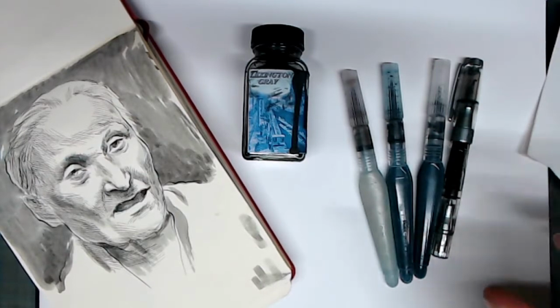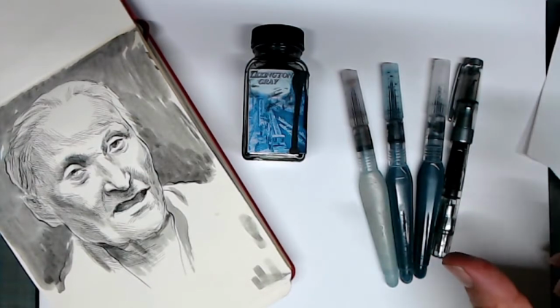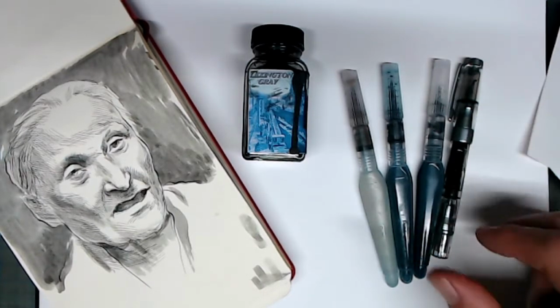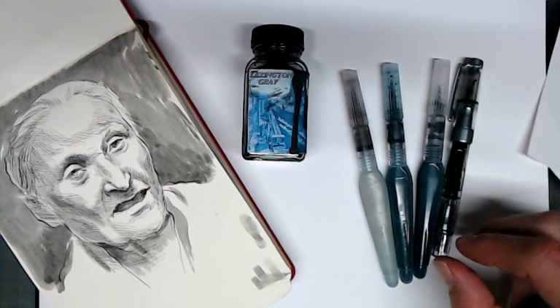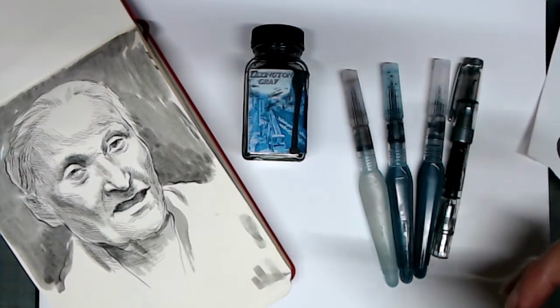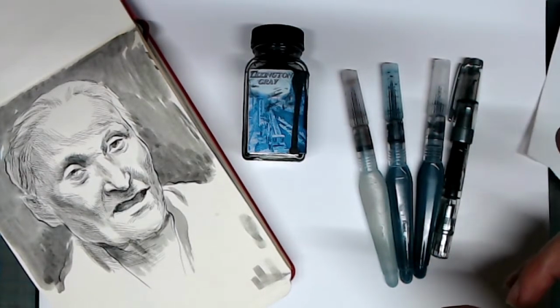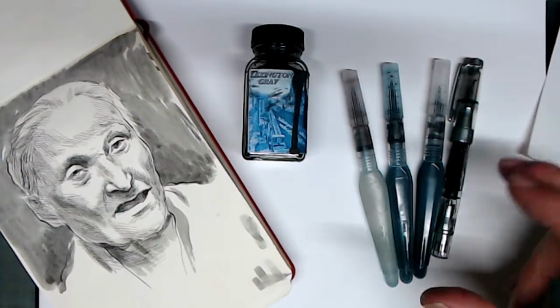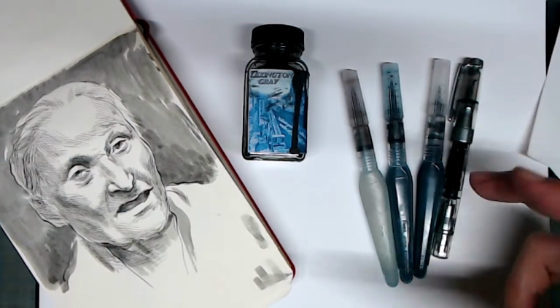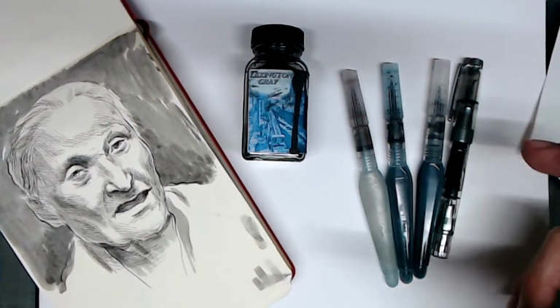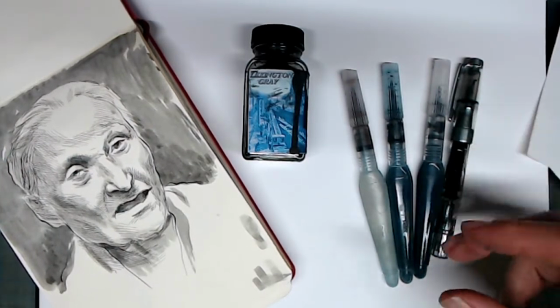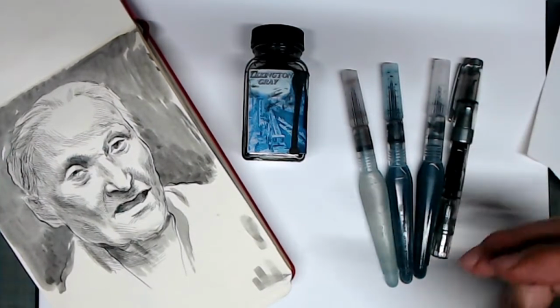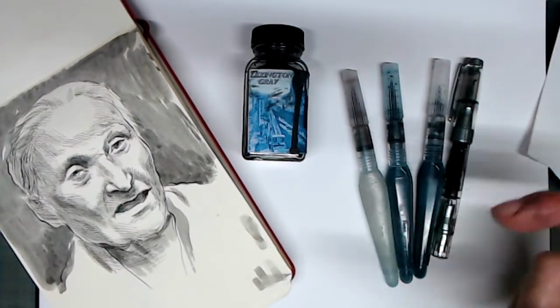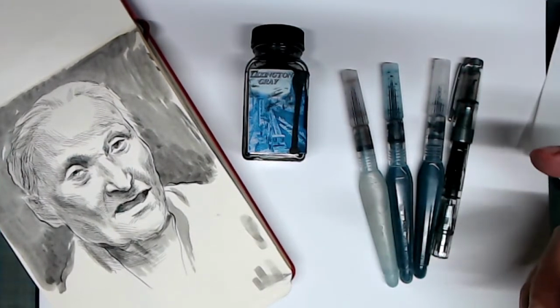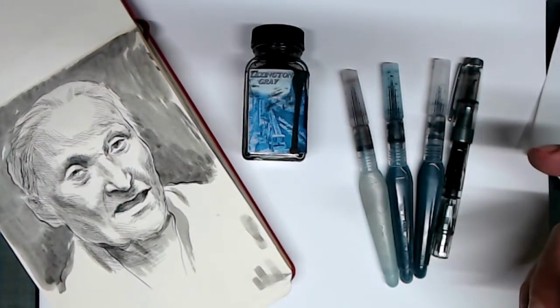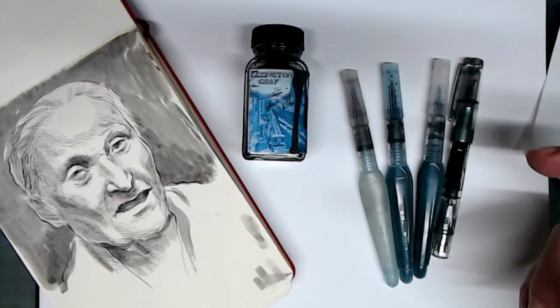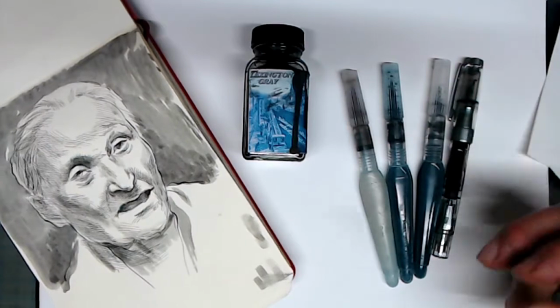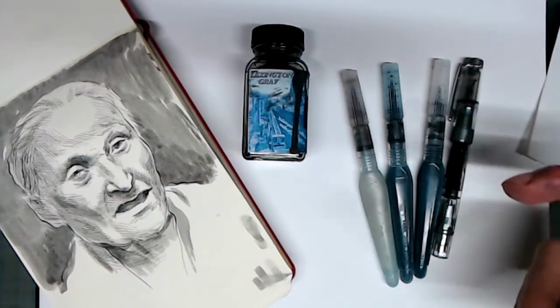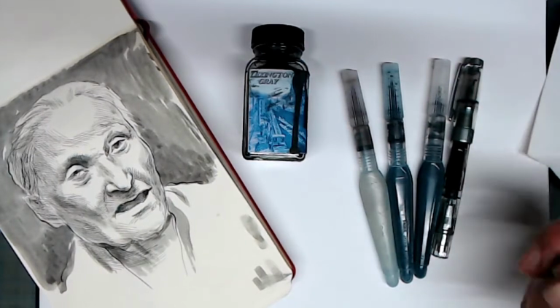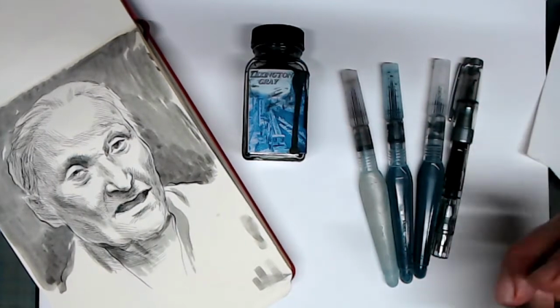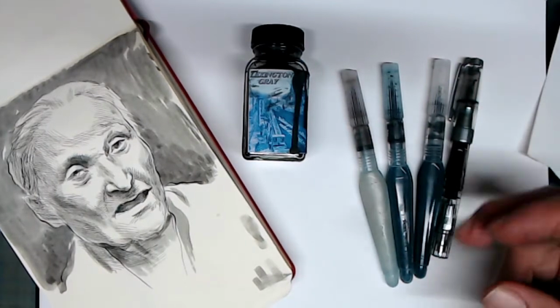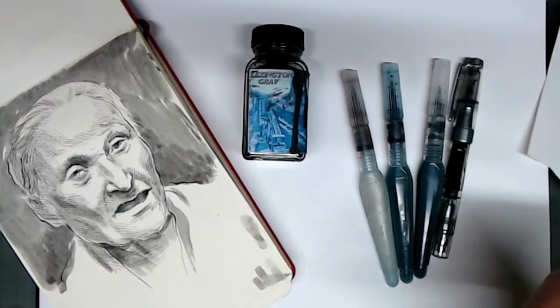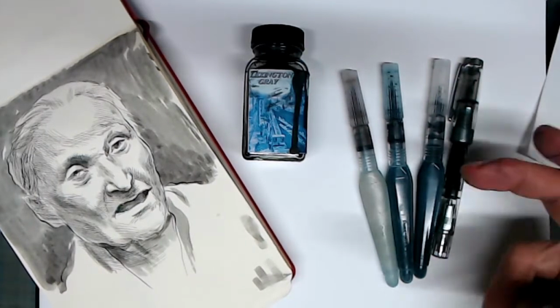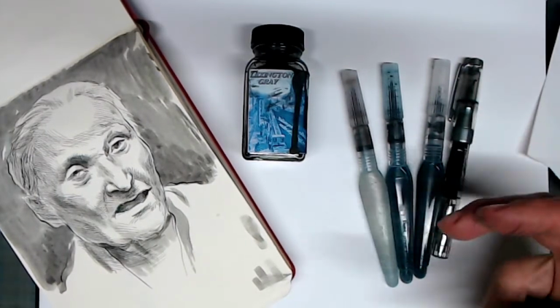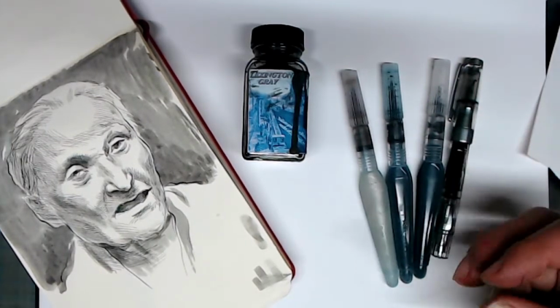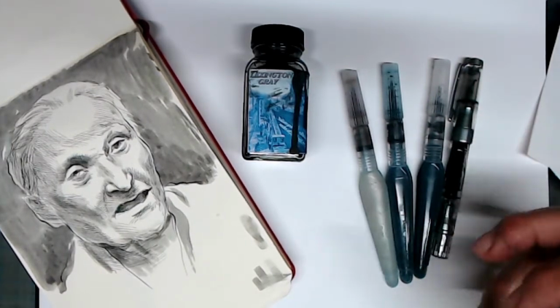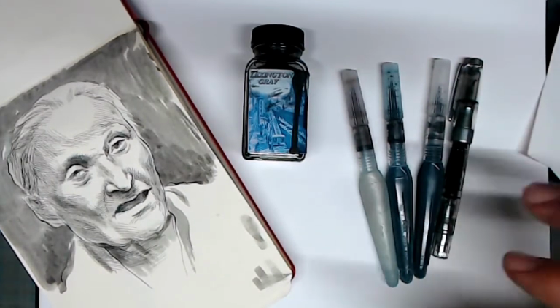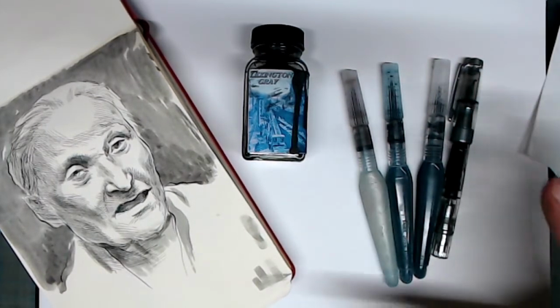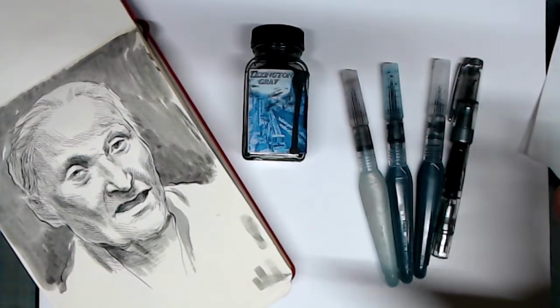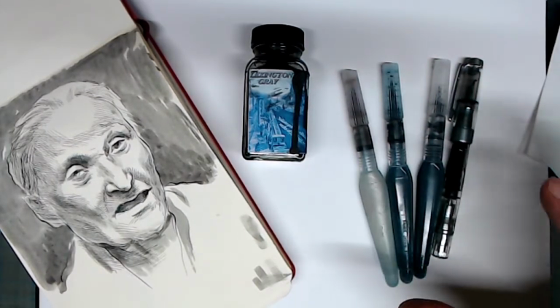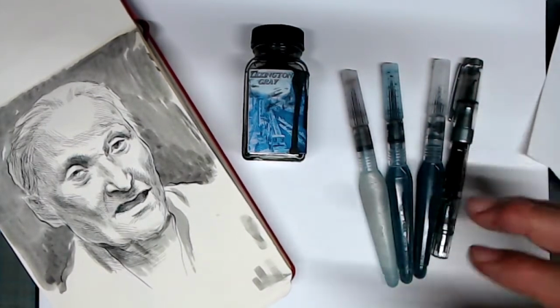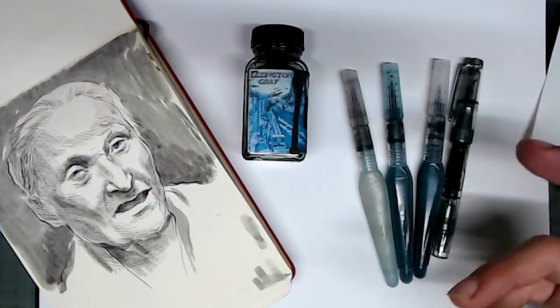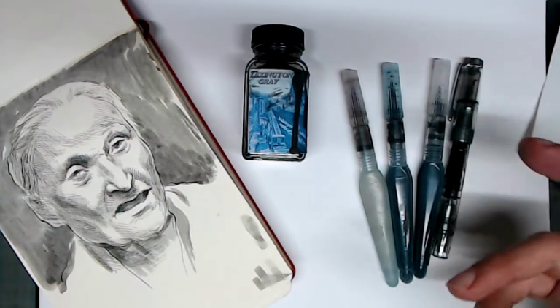In other words, this ink can look like gray, but it also has the capacity to look almost black. This is a really useful quality that allows you to gently build up your values, making it a bit easier to use than just pure black ink.